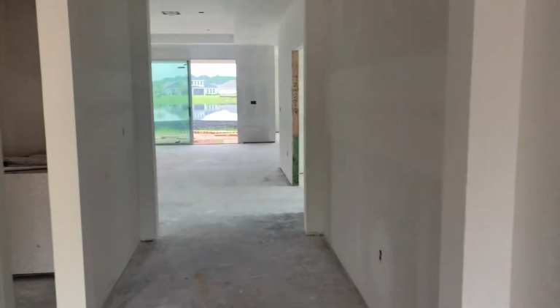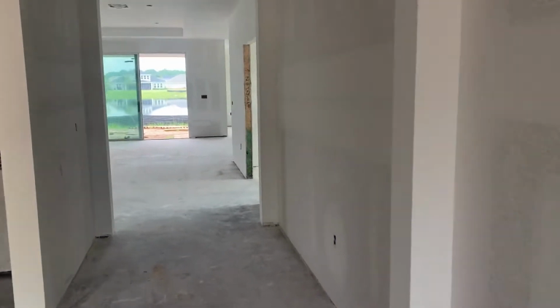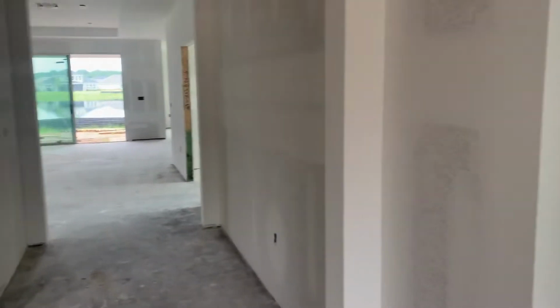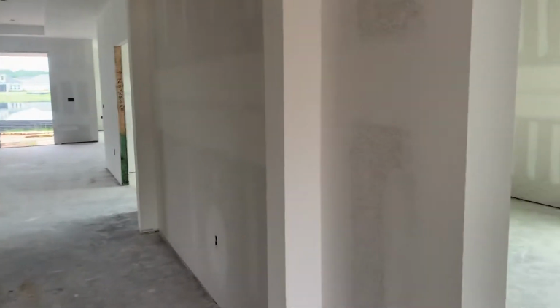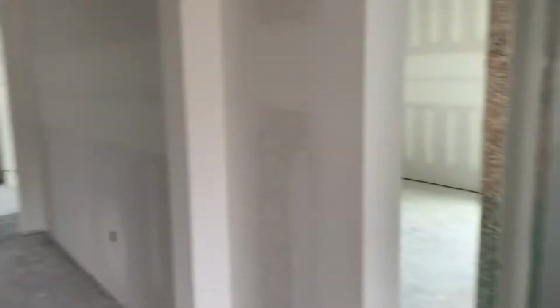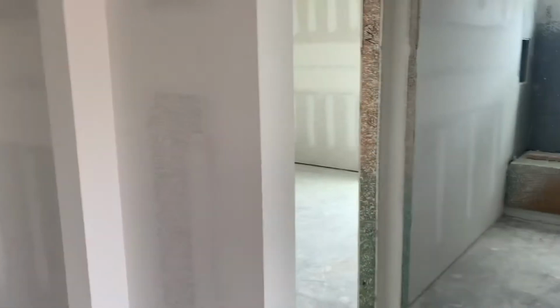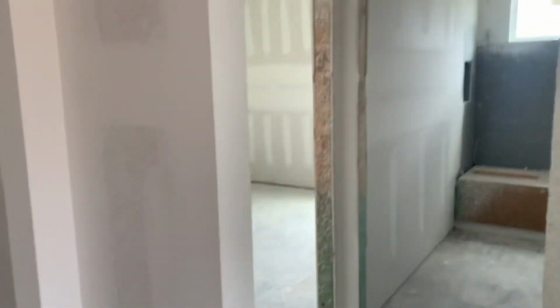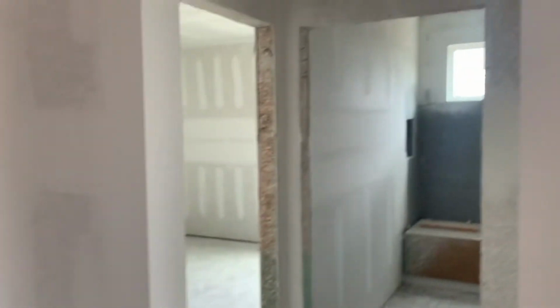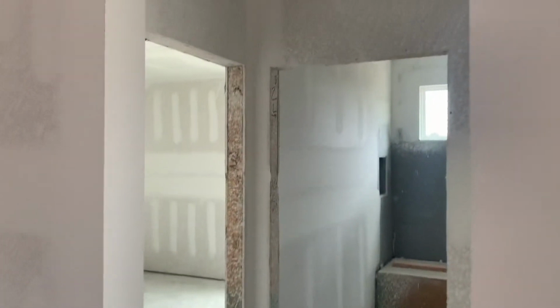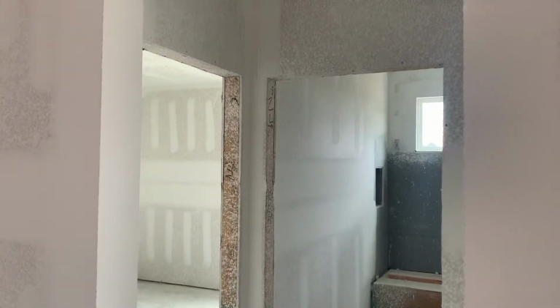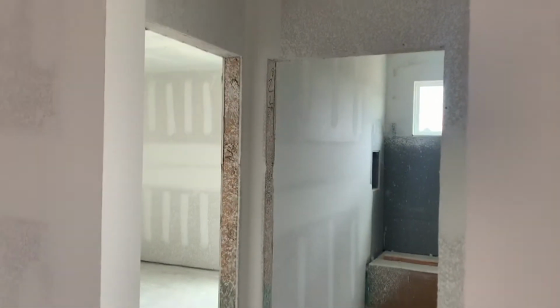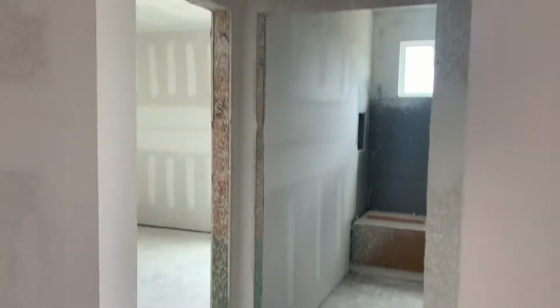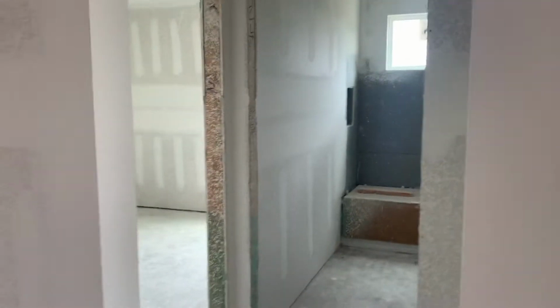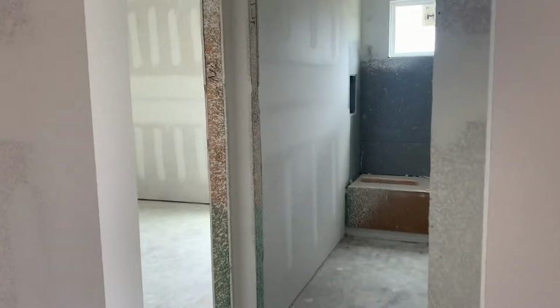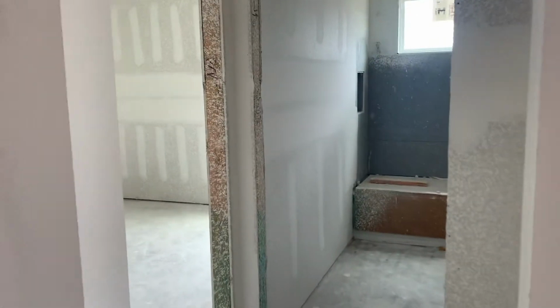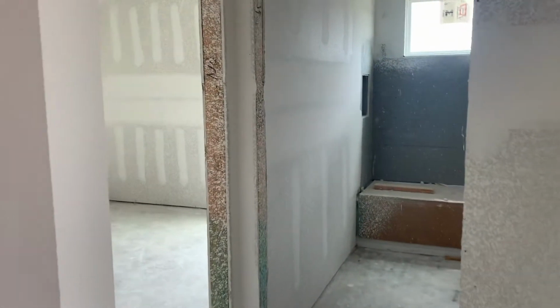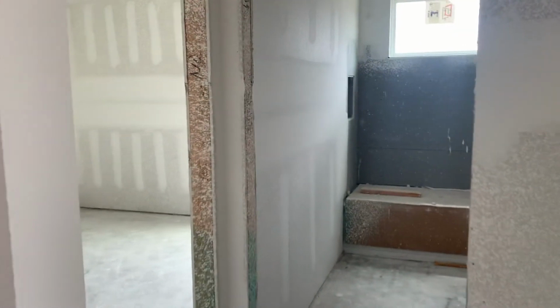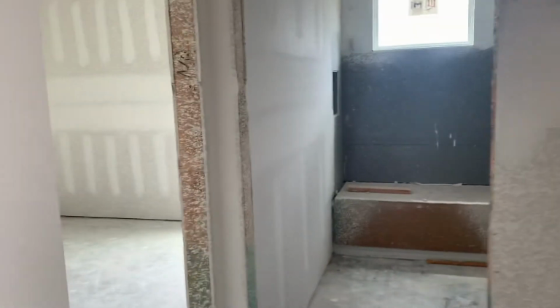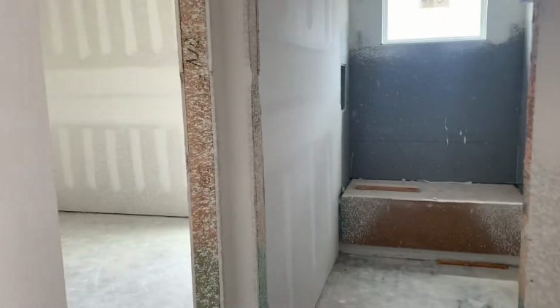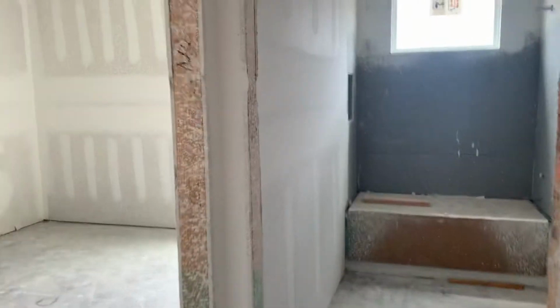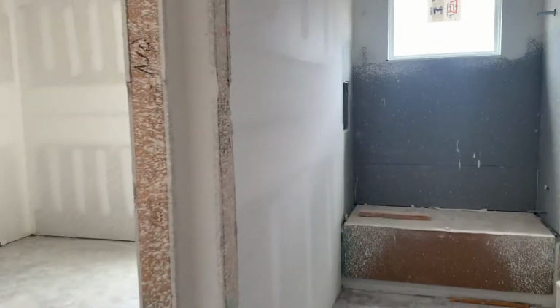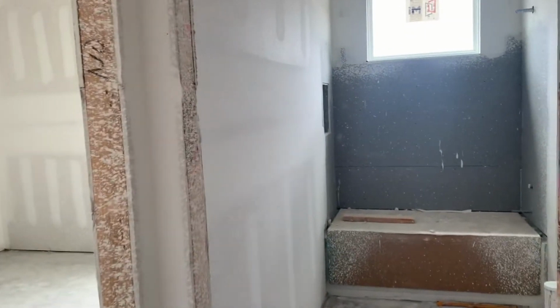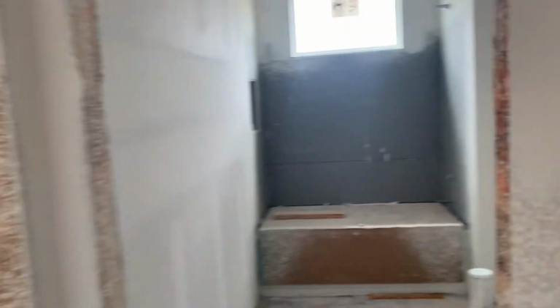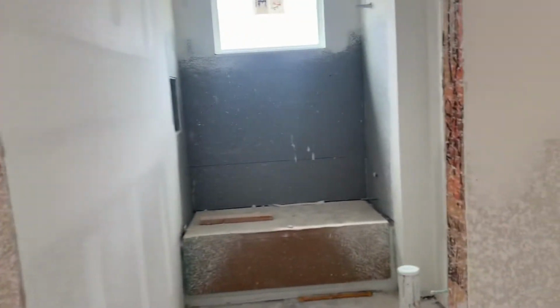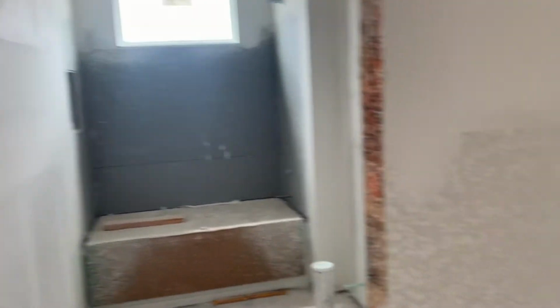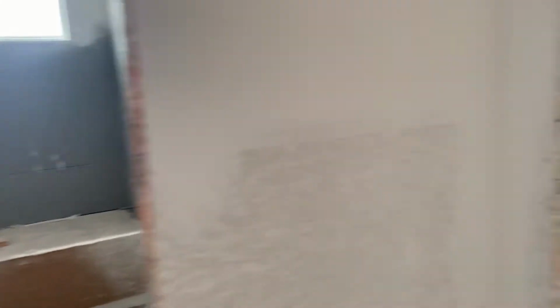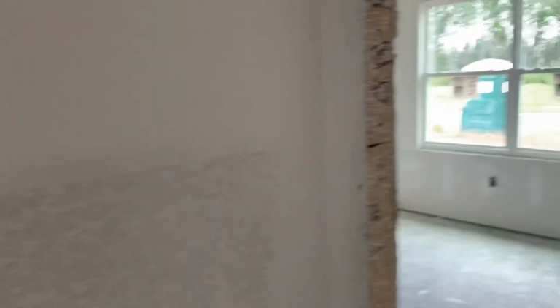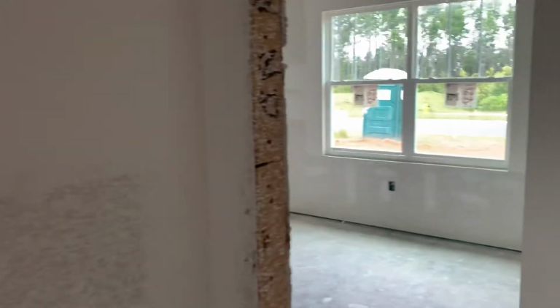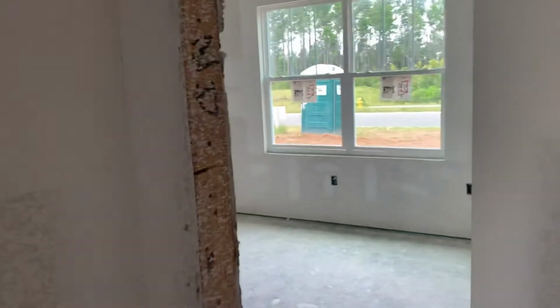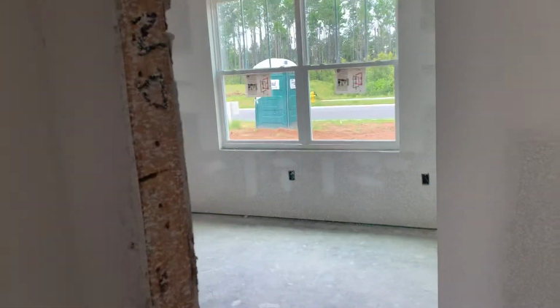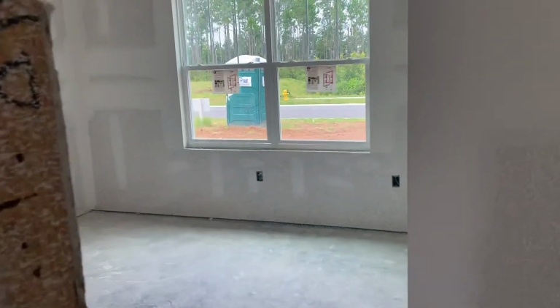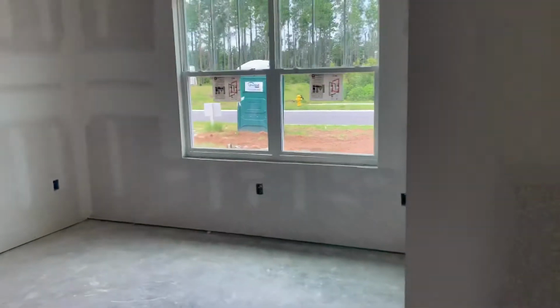This home that we're building — the folks here have chosen the six-foot-eight doors. Eight-foot doors are the option. Walking in, immediately to our right we have our first two bedrooms.